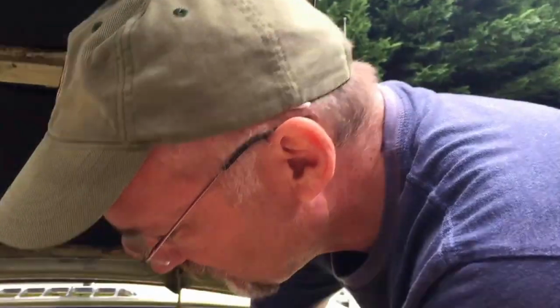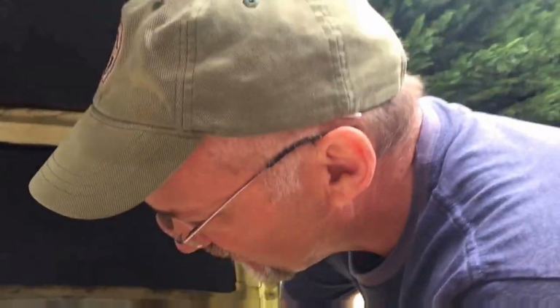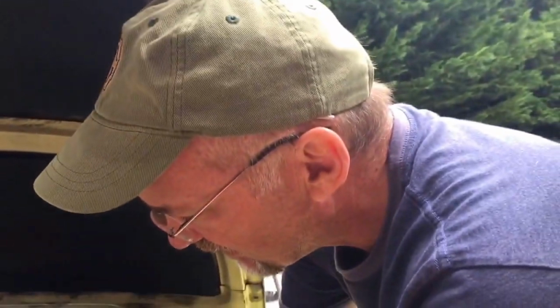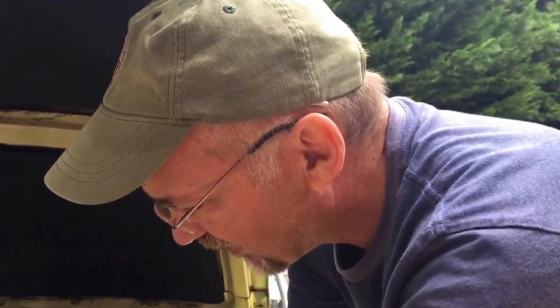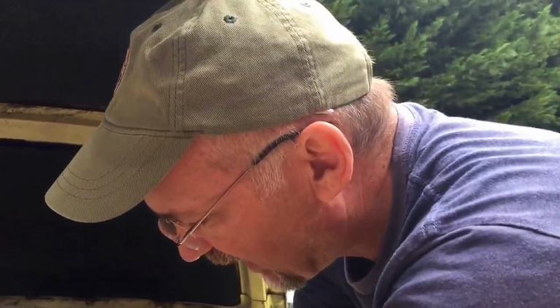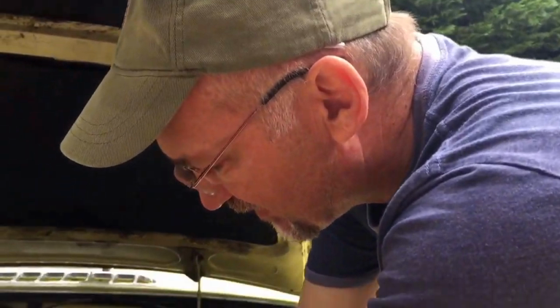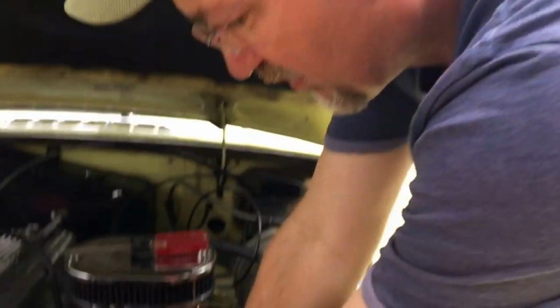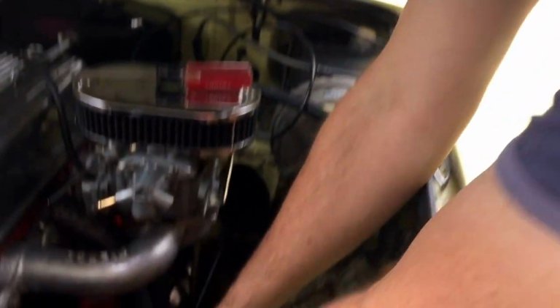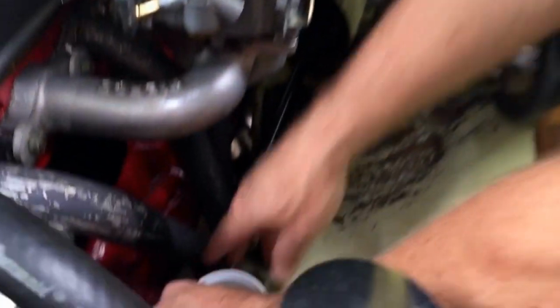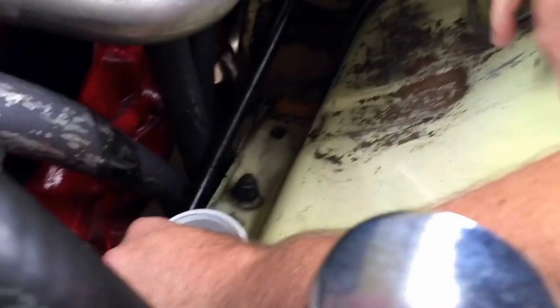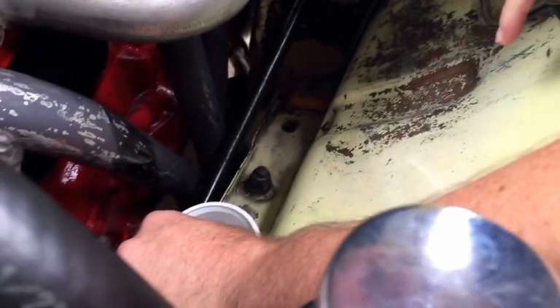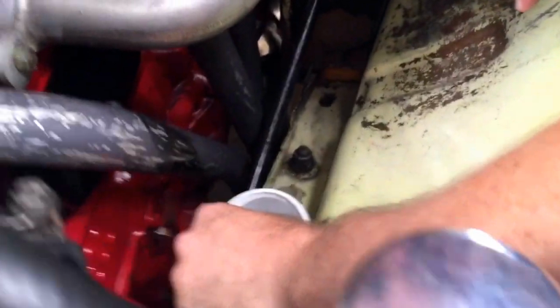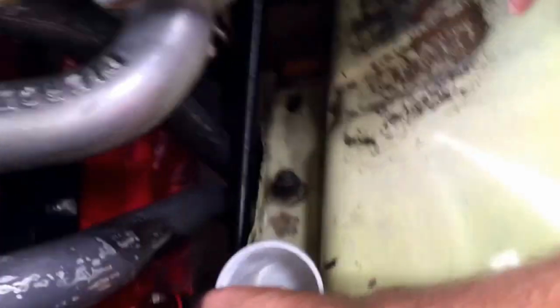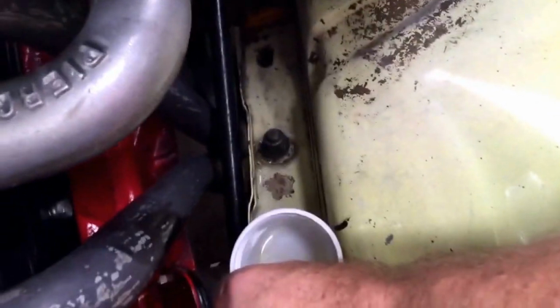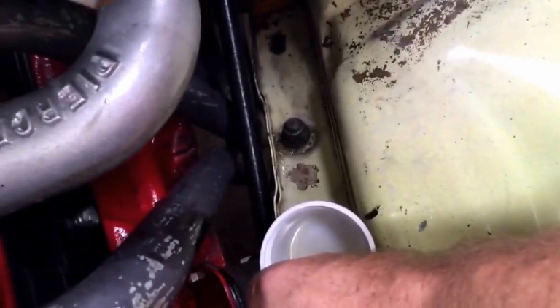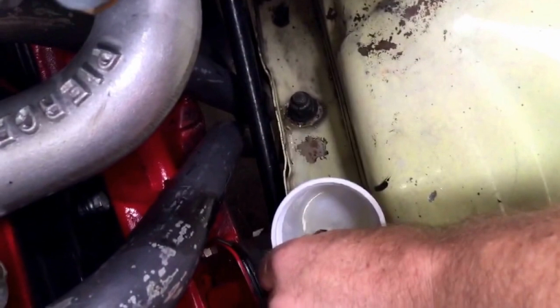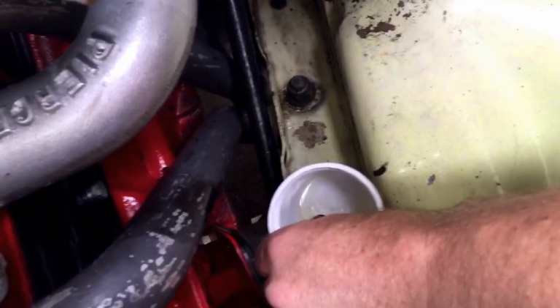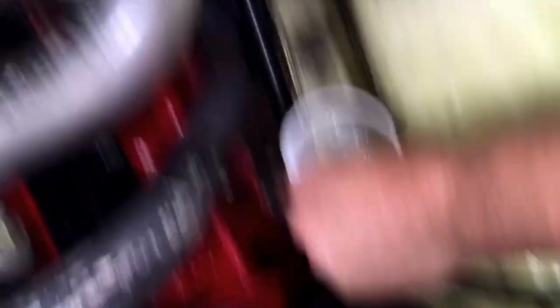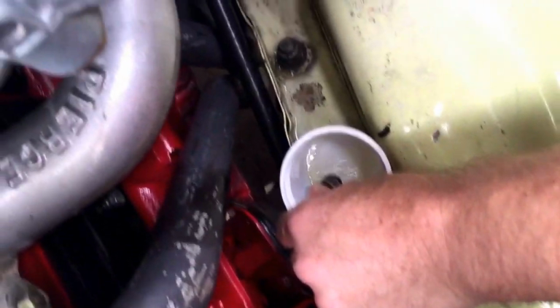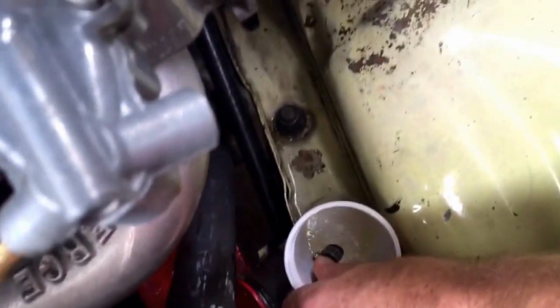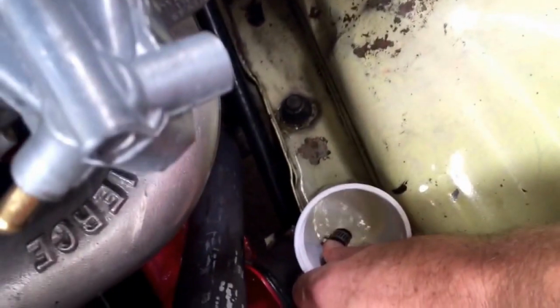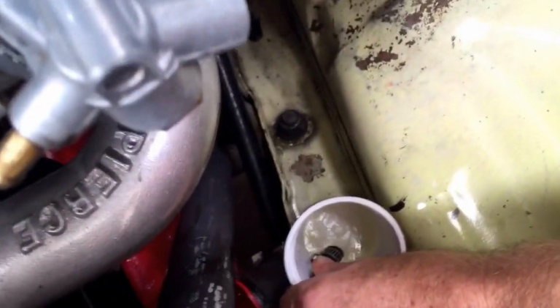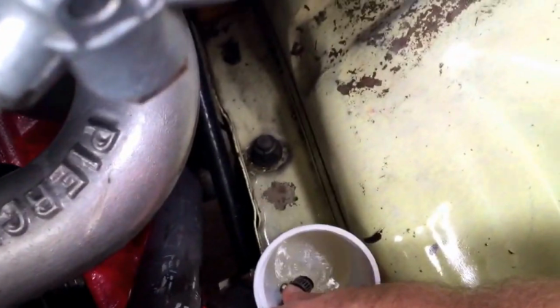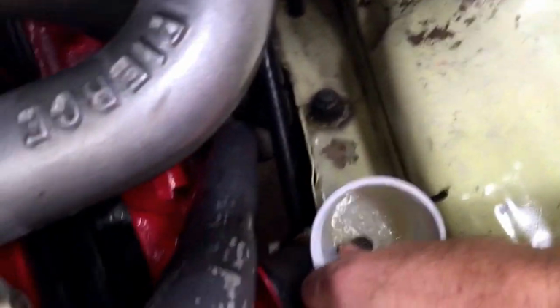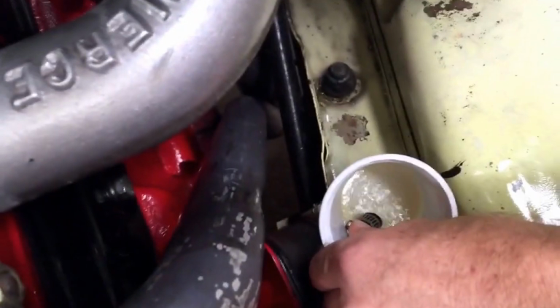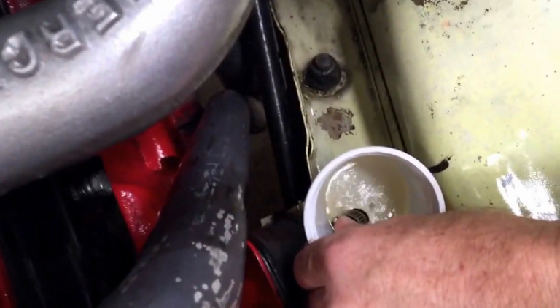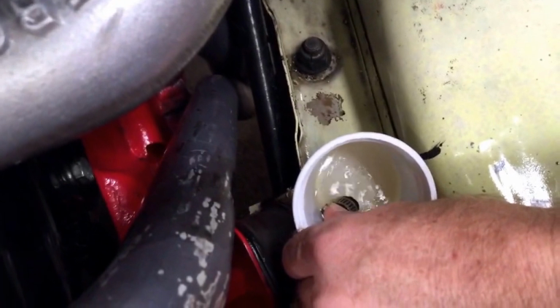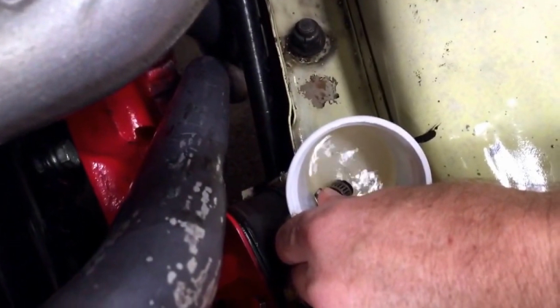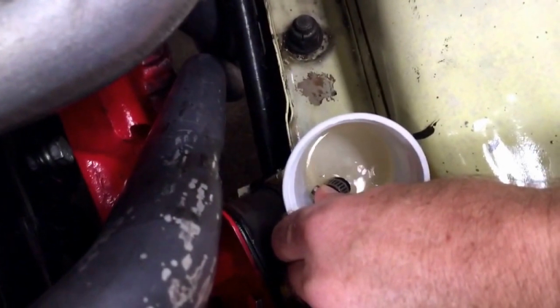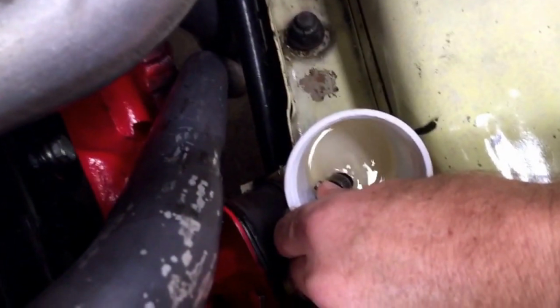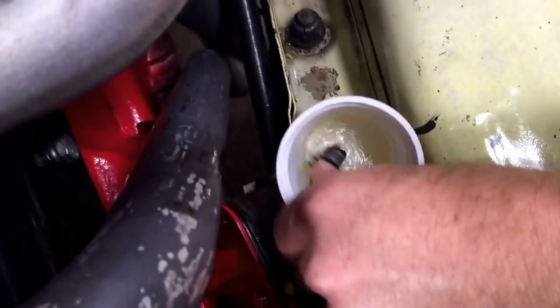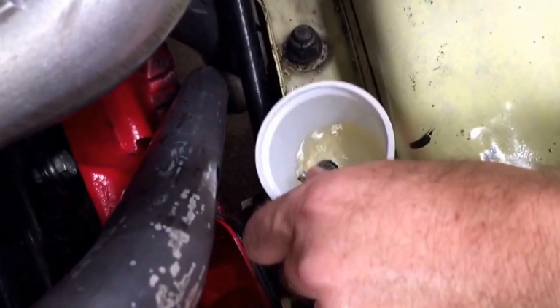Hey, we're back. Draining the gas. Look, look, look — there it is, draining it out. Okay, we'll do that and then we'll put the new filter on. We'll be back with you in a minute.